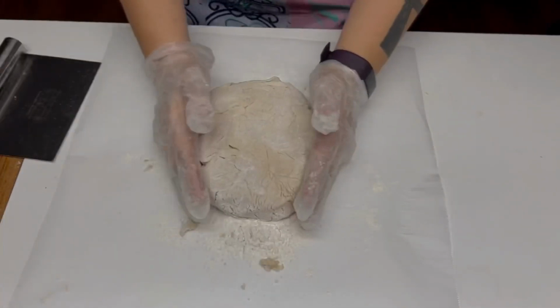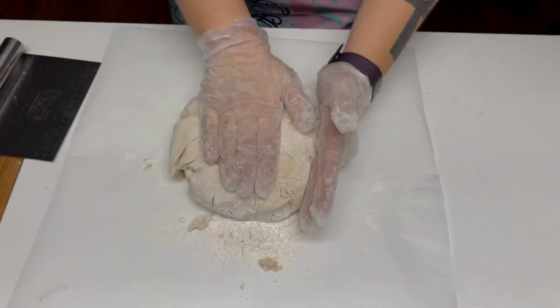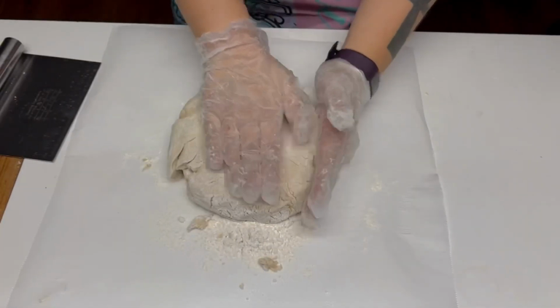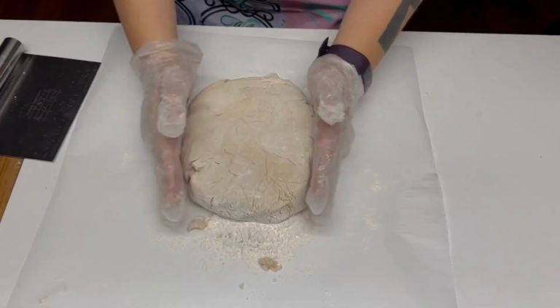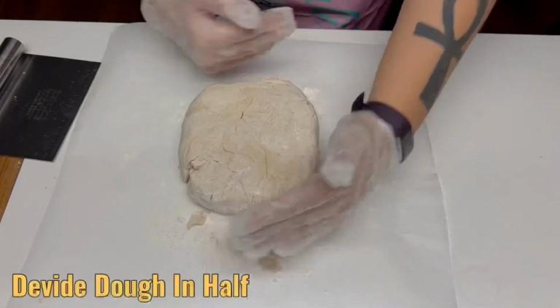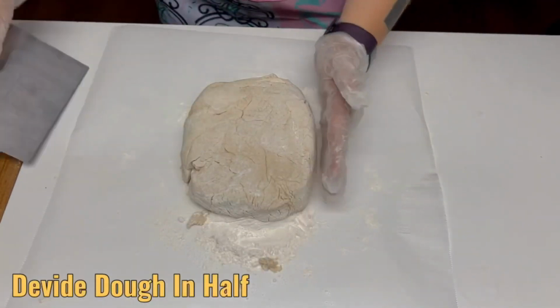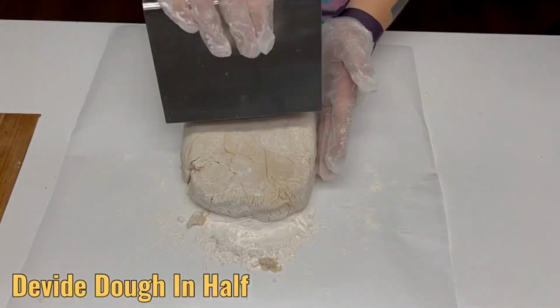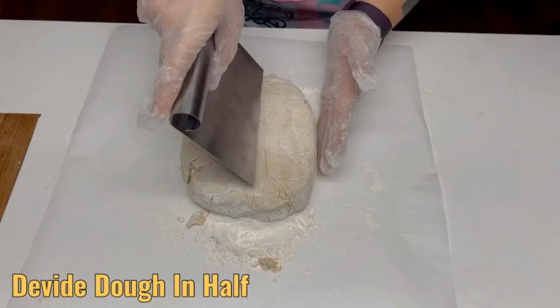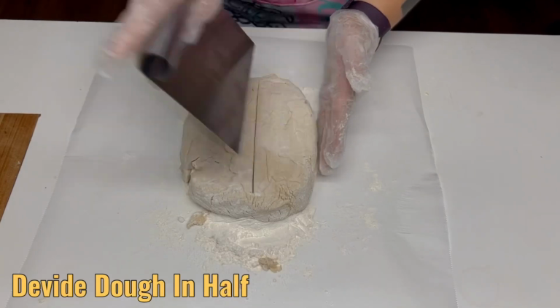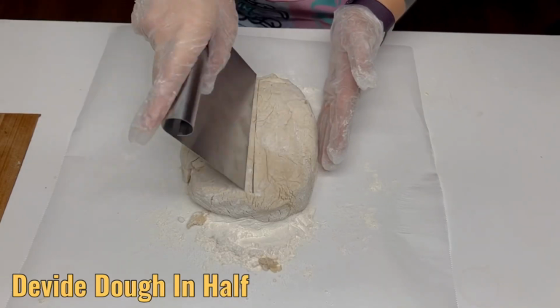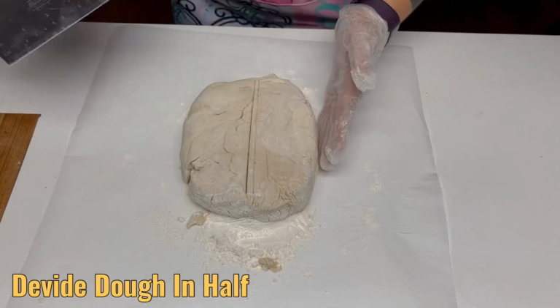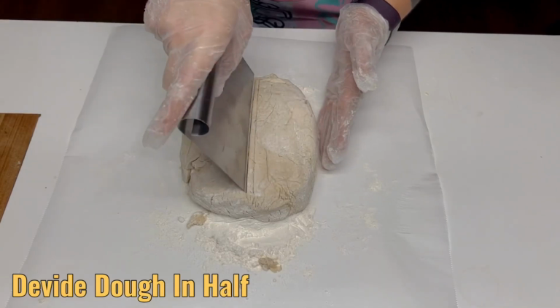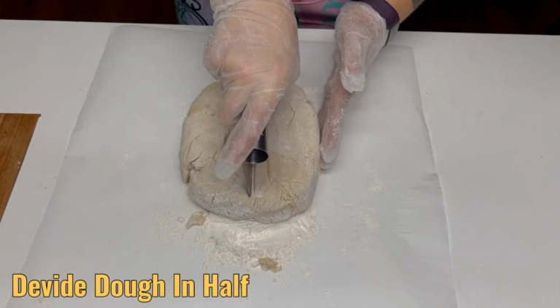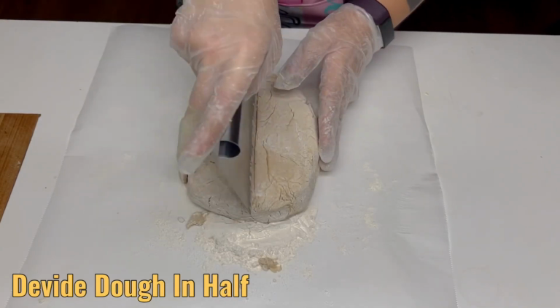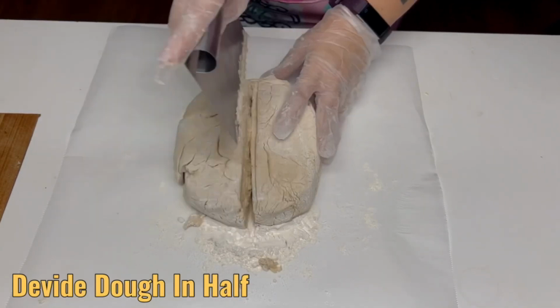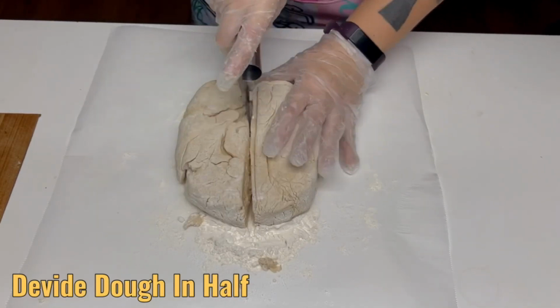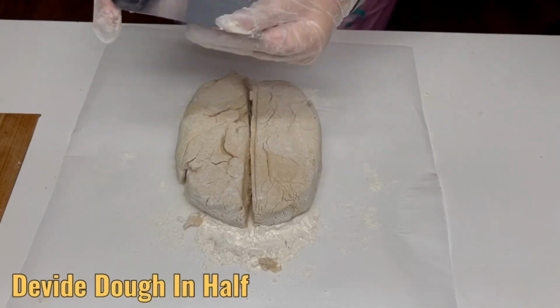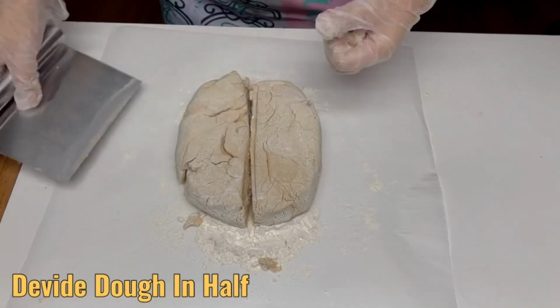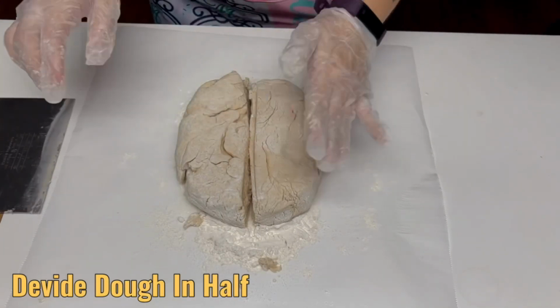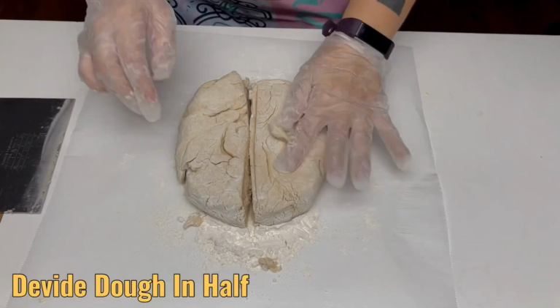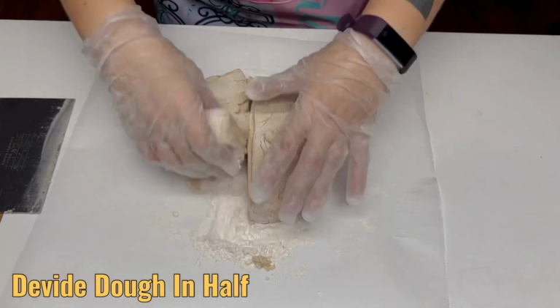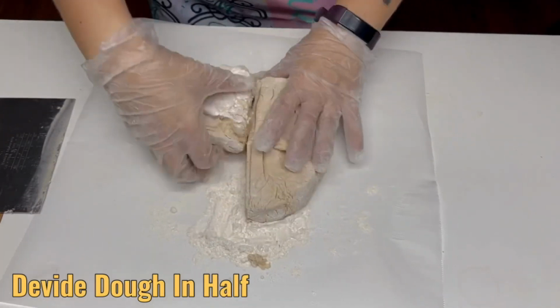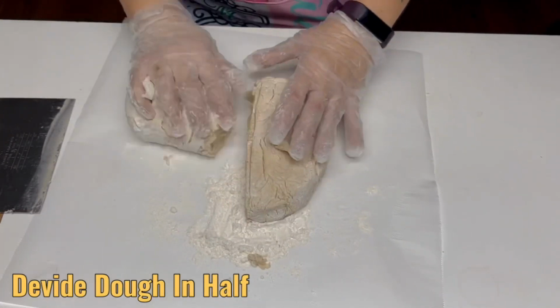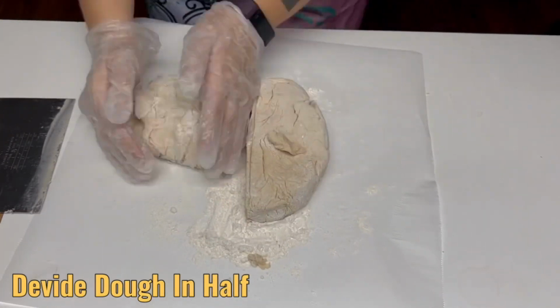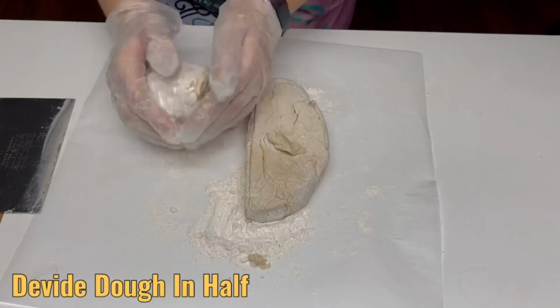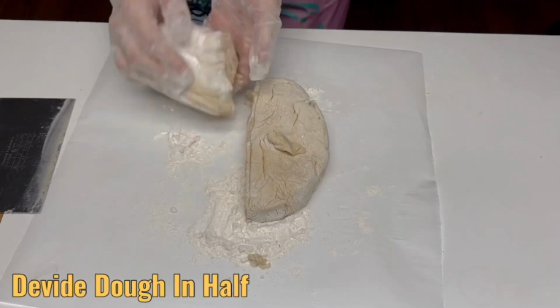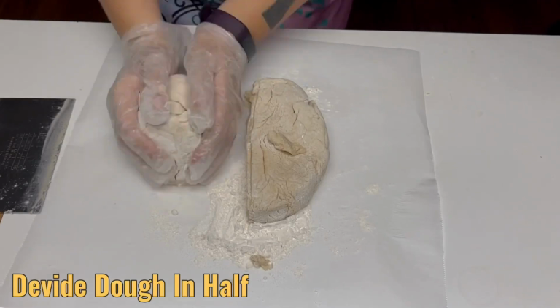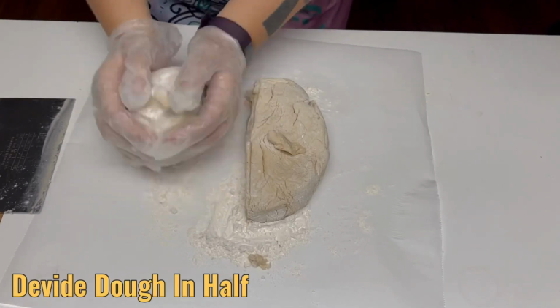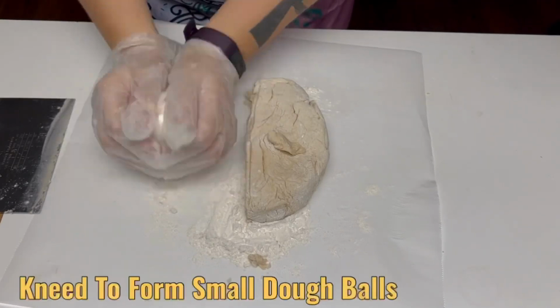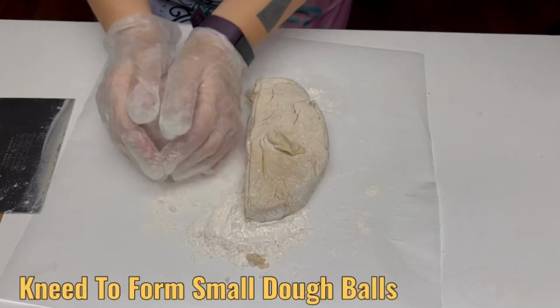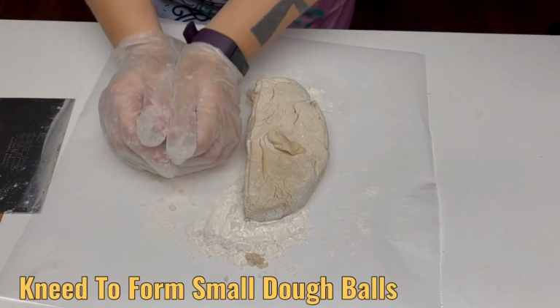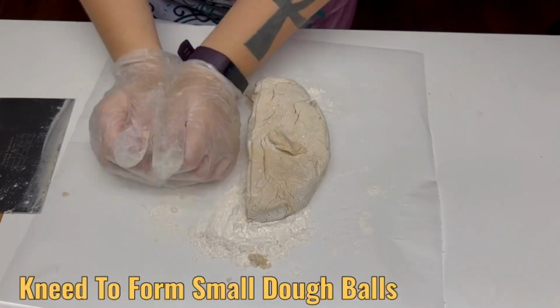On a piece of parchment, form your dough into a flattened rectangular shape to make it easier to divide. Take your two even sections of dough and lightly knead them individually.